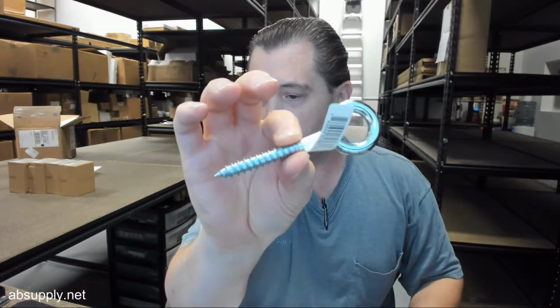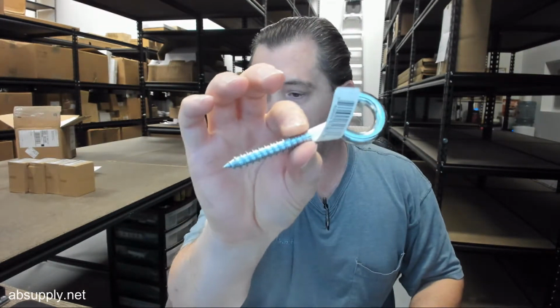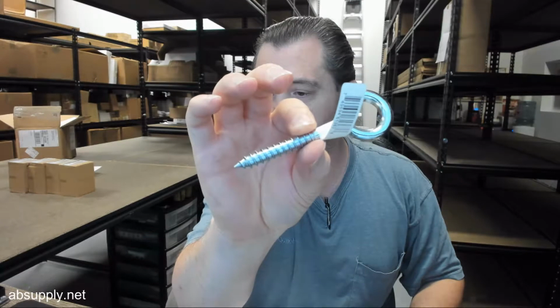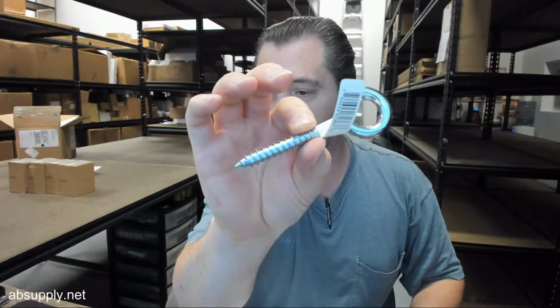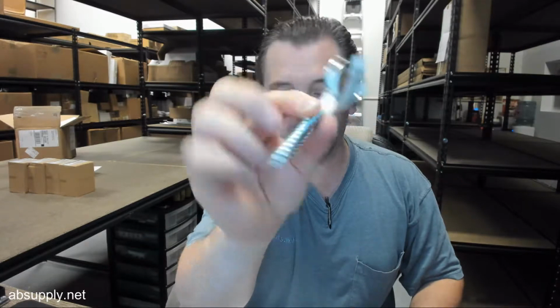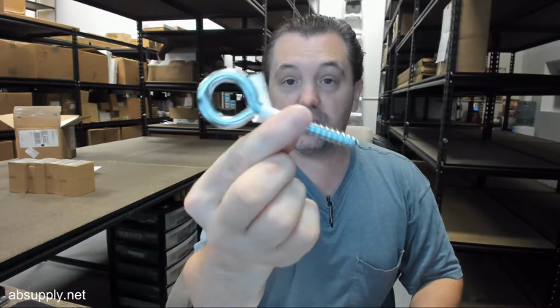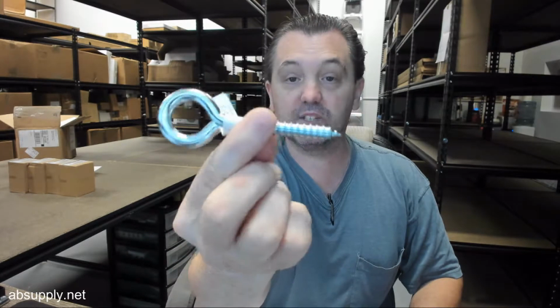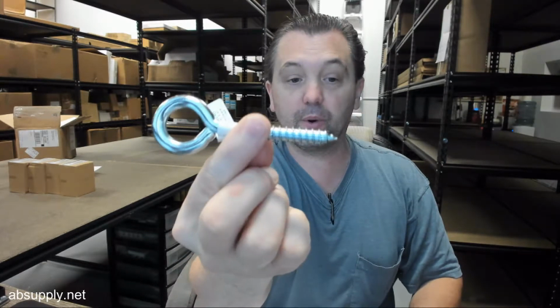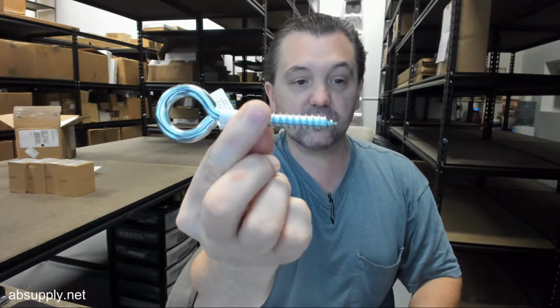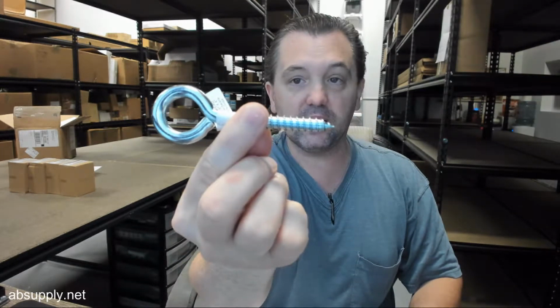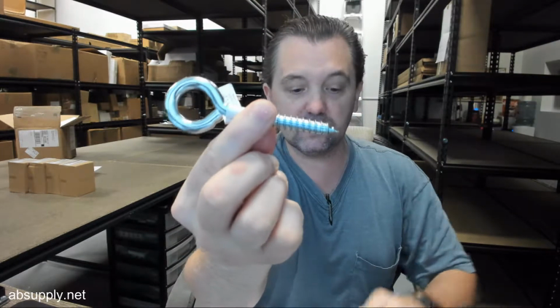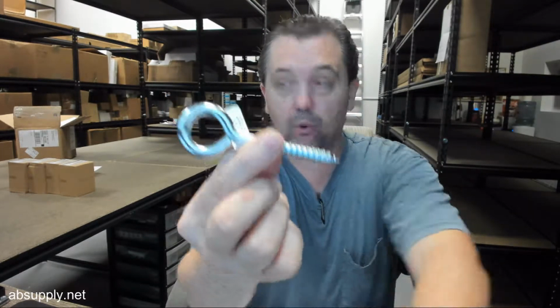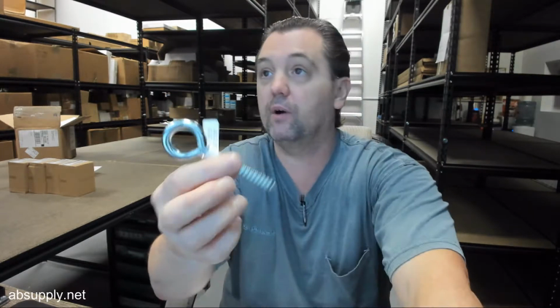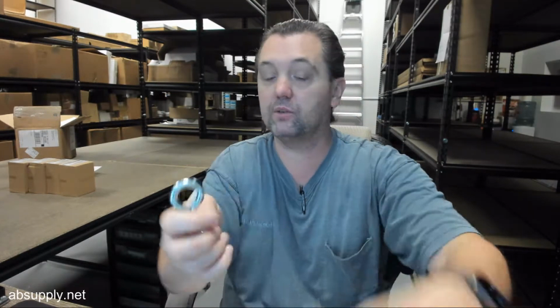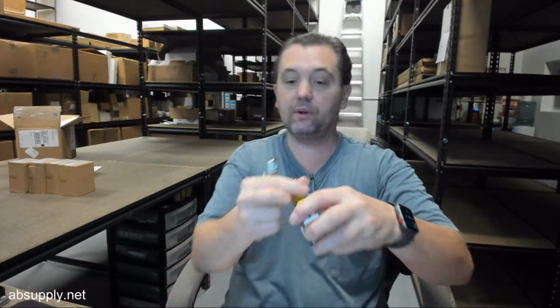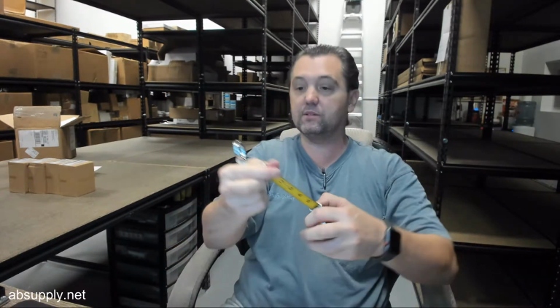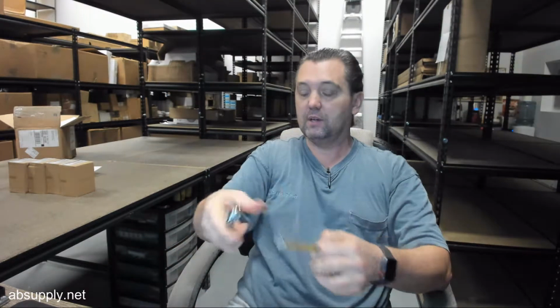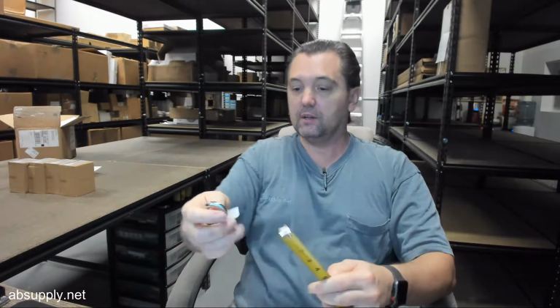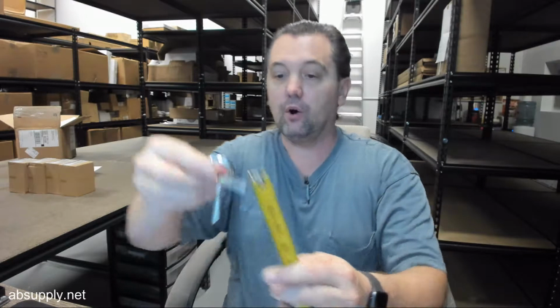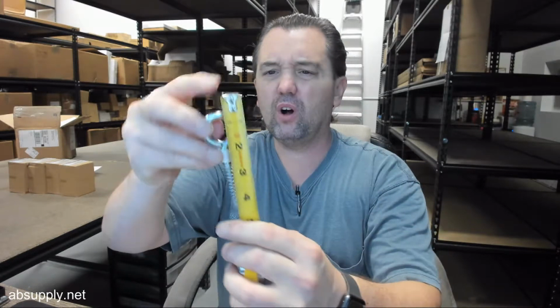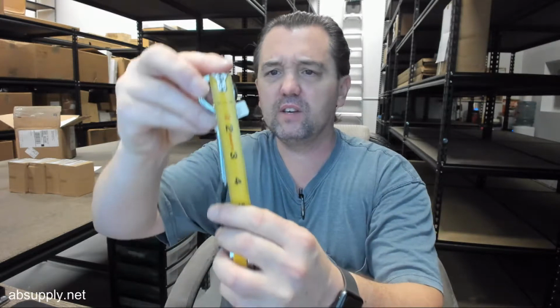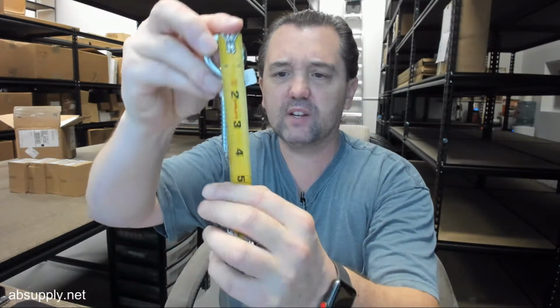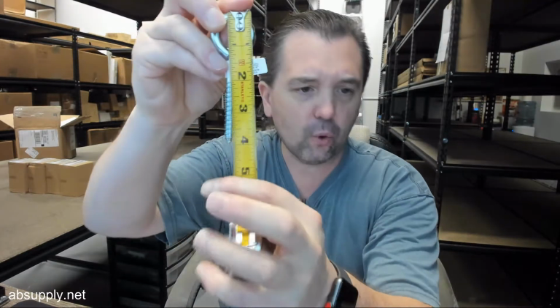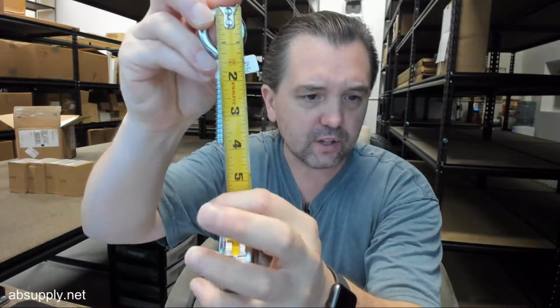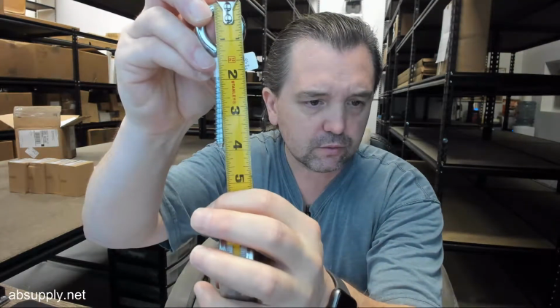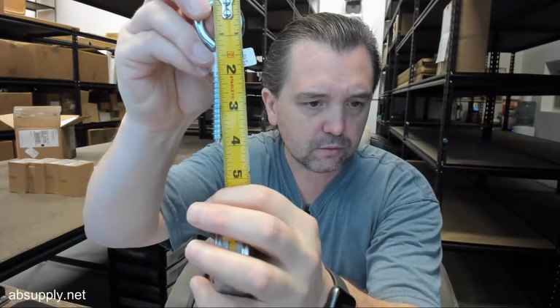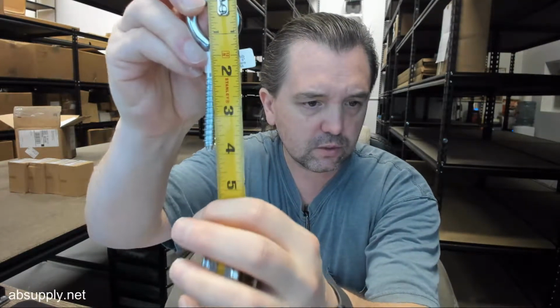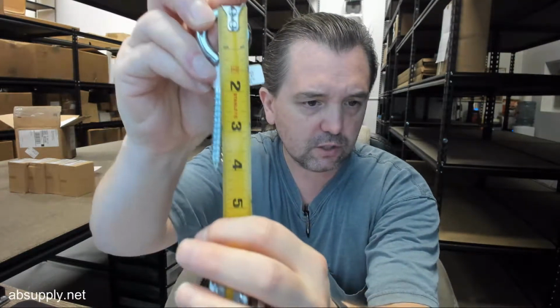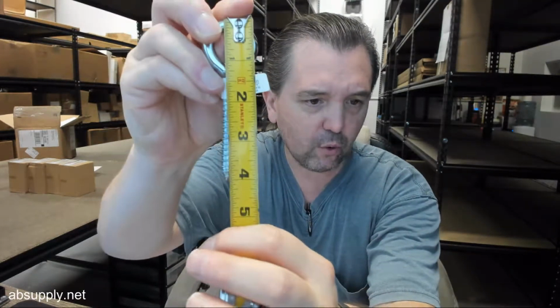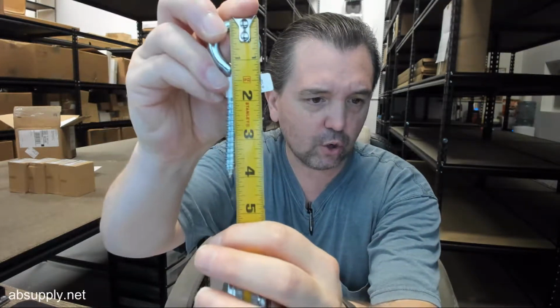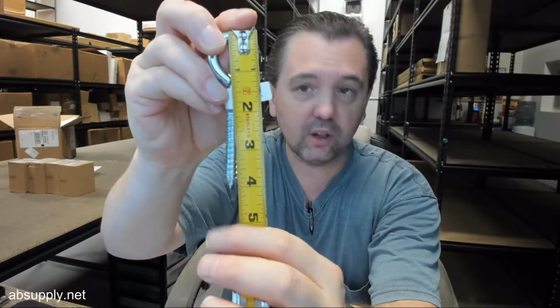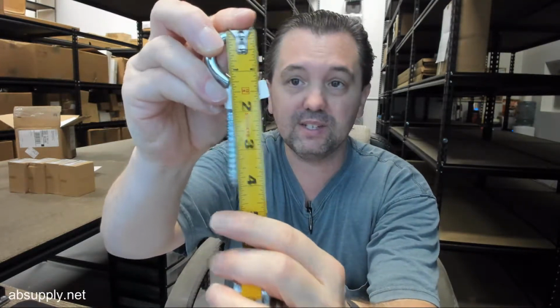4 inch is the overall length and it's a 3/8 size — that's the important part. It's certainly 3/8. Overall length, they say that it's 4 inch, and it is indeed 4 inch overall length.